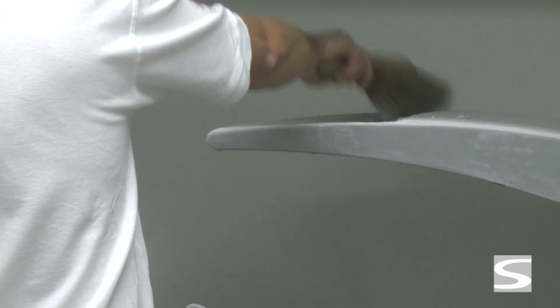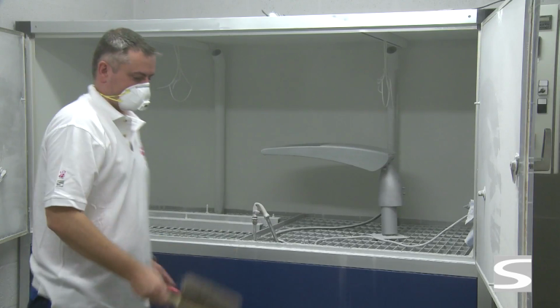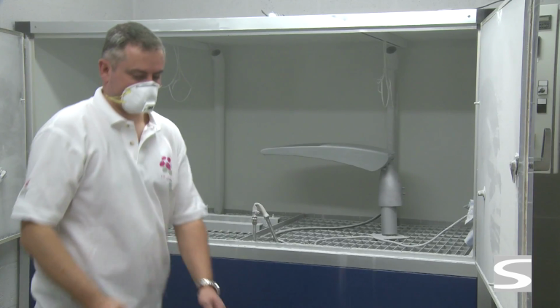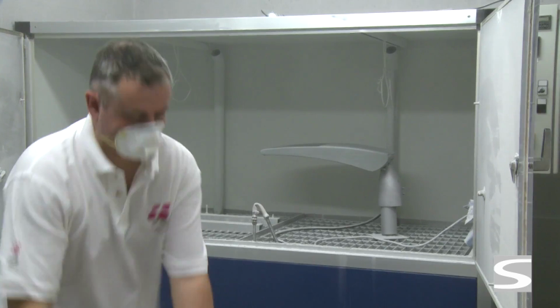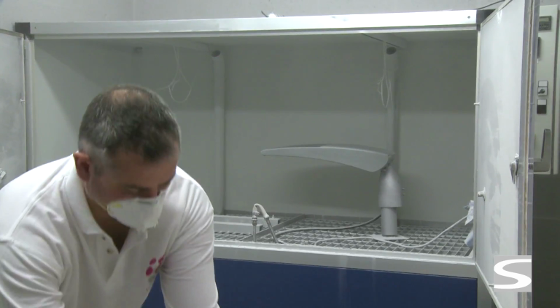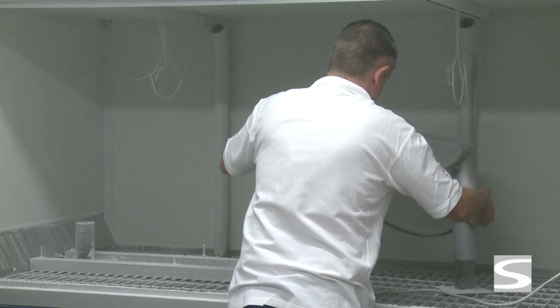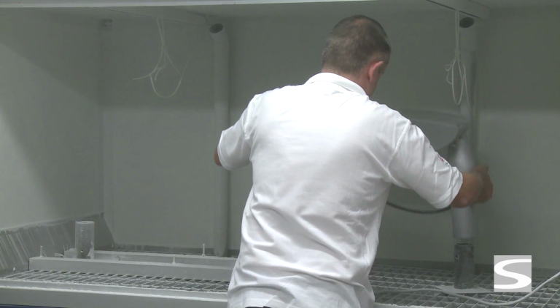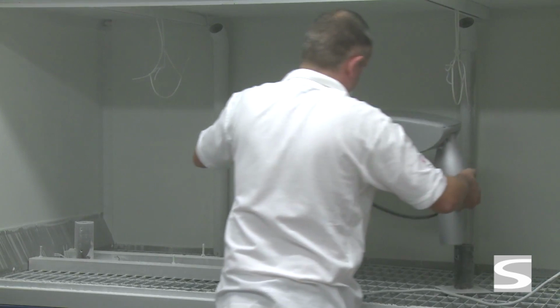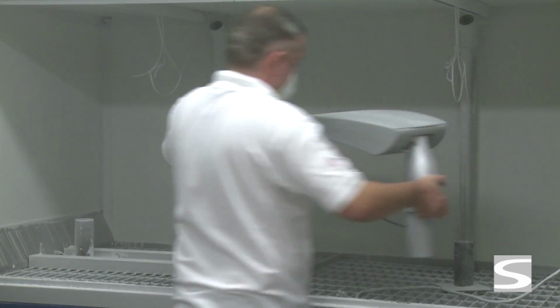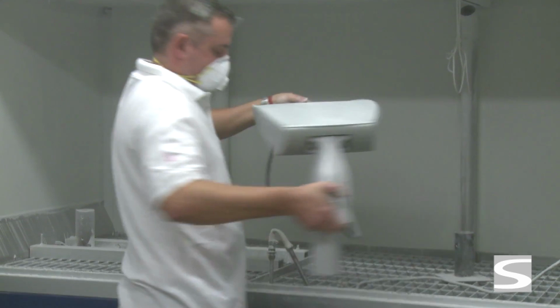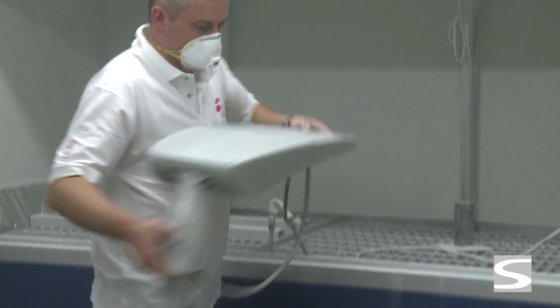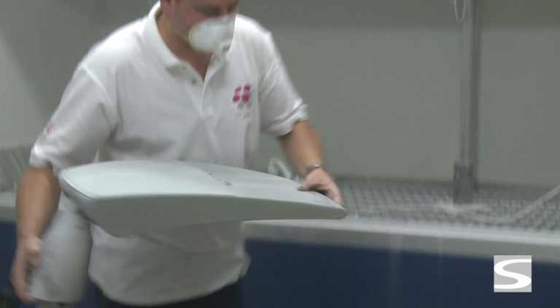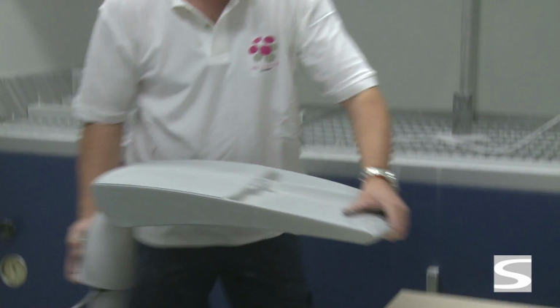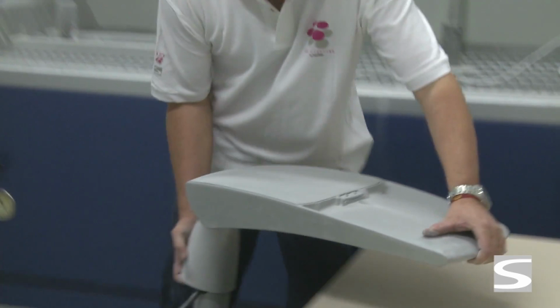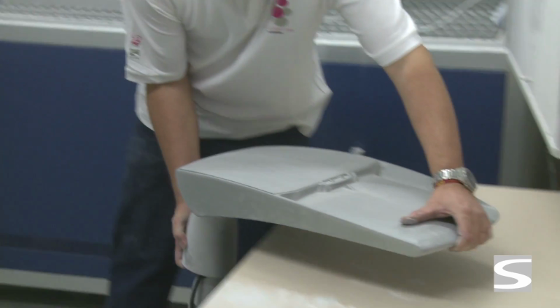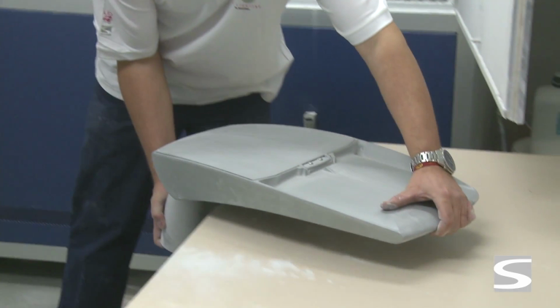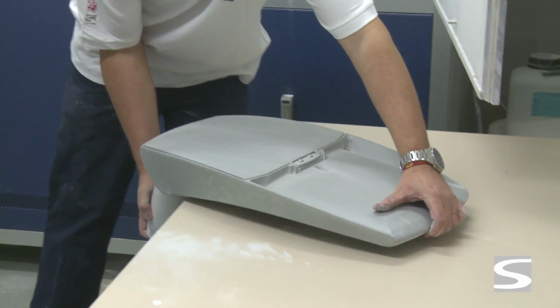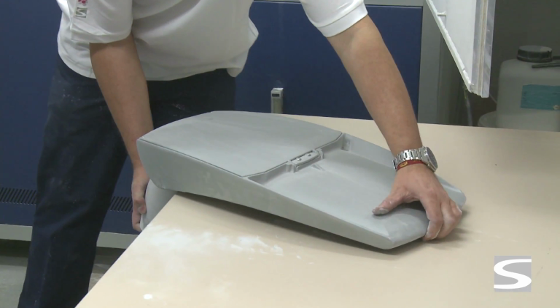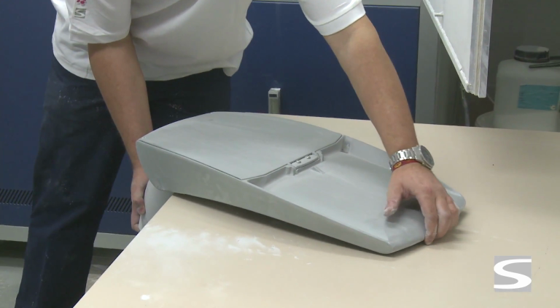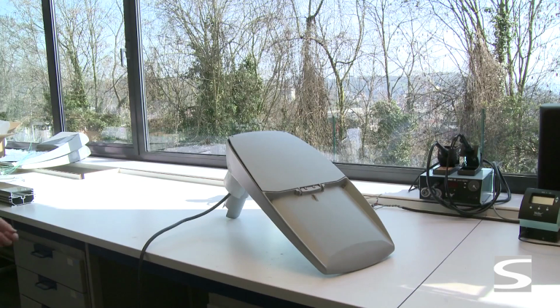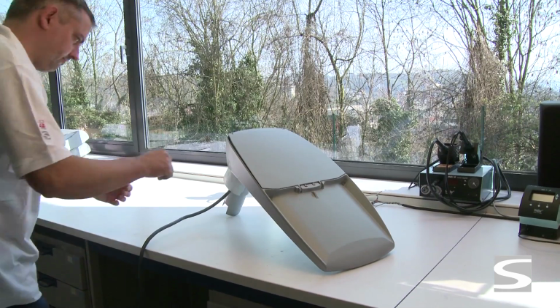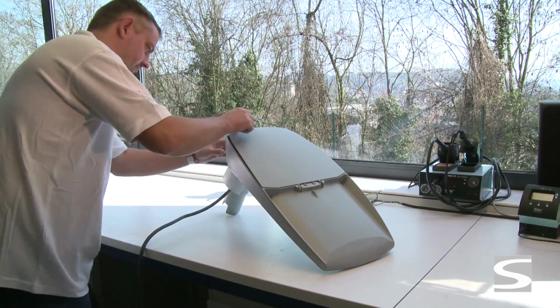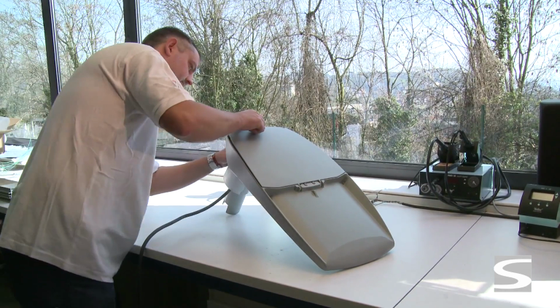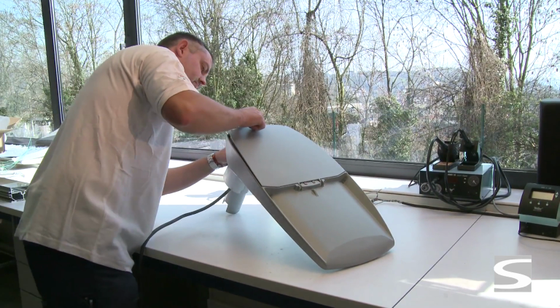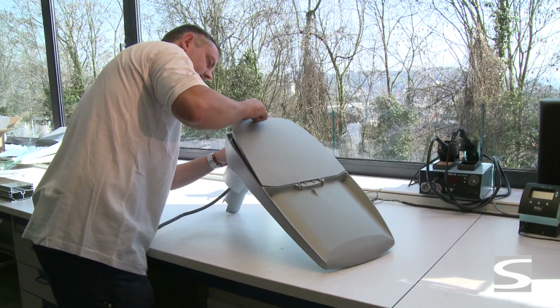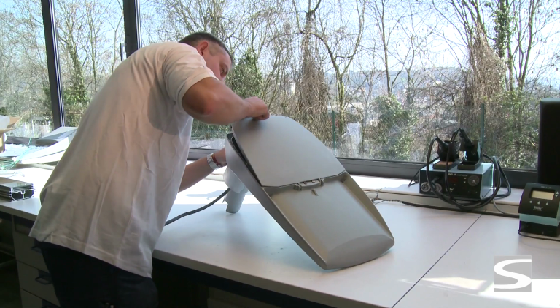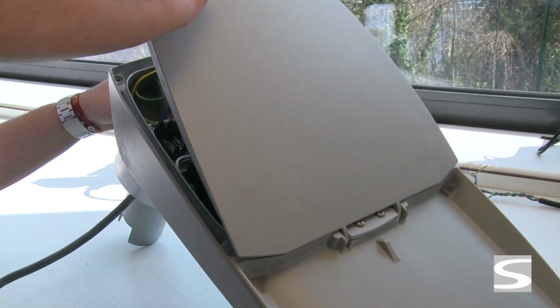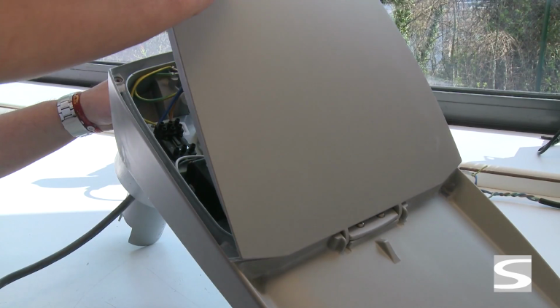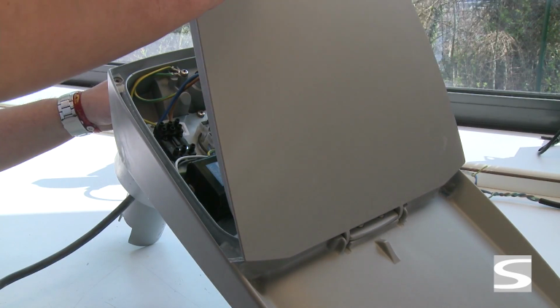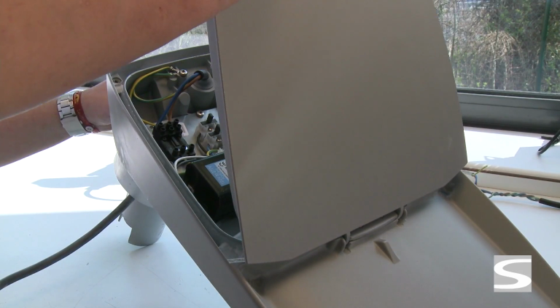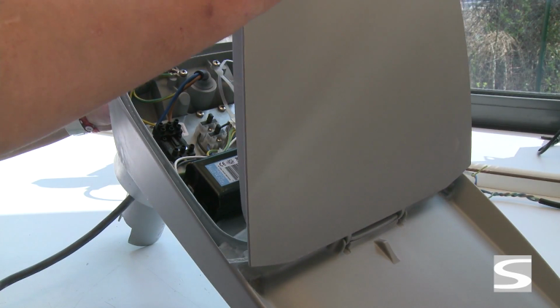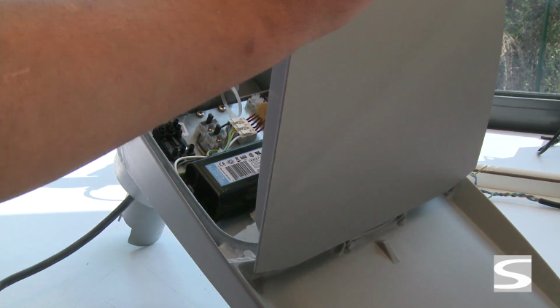For IP degree 6, no traces of dust at all should be found inside the luminaire. If some traces of dust can be found inside the luminaire, it only passes degree 5, provided that this dust is not electrically conductive.